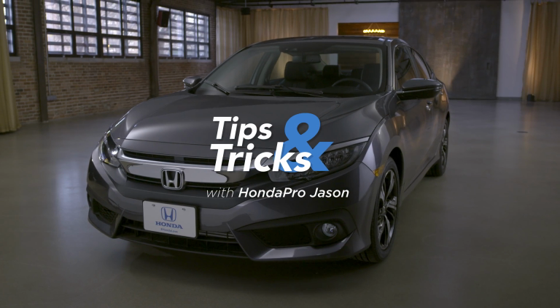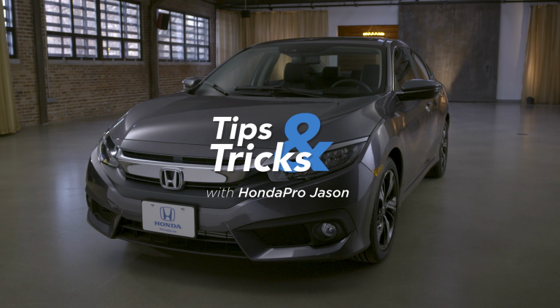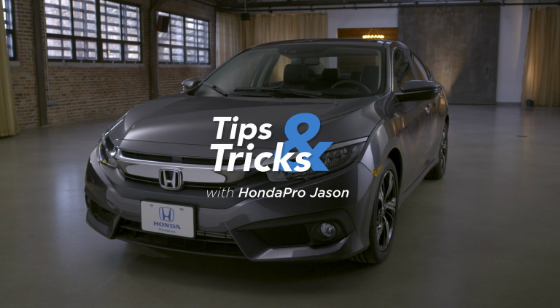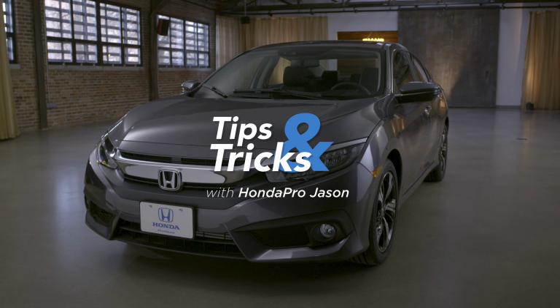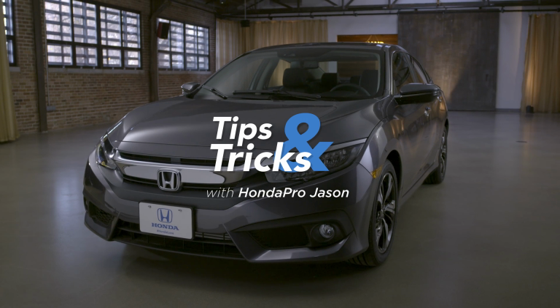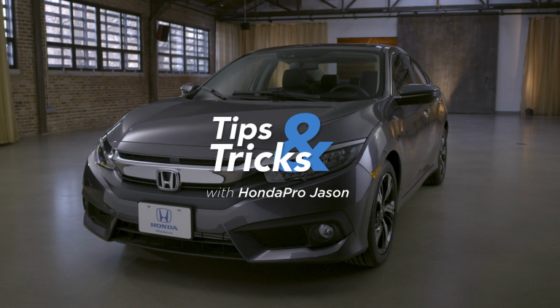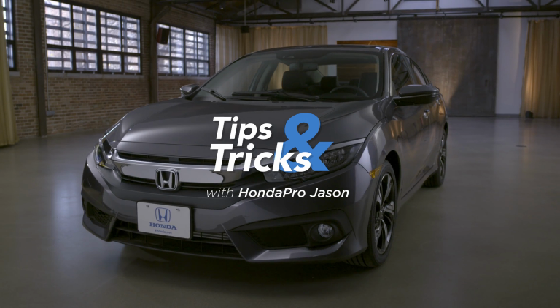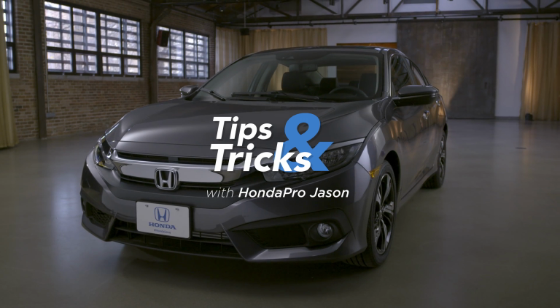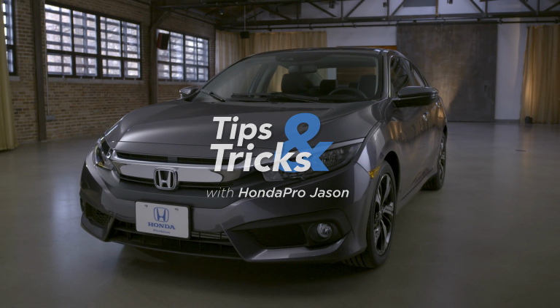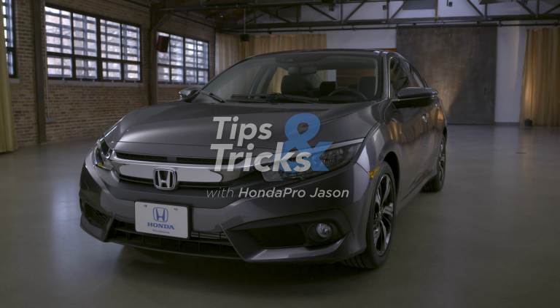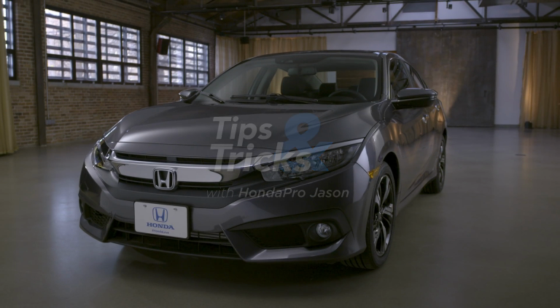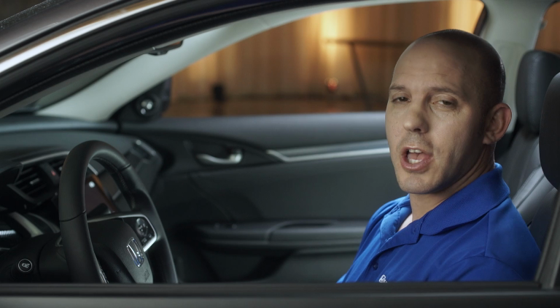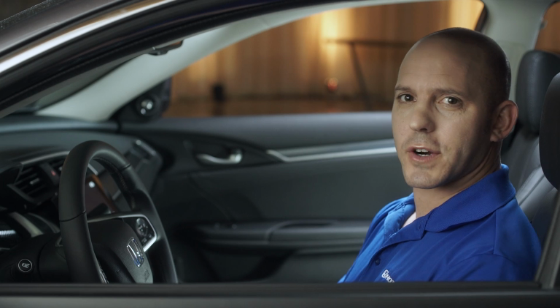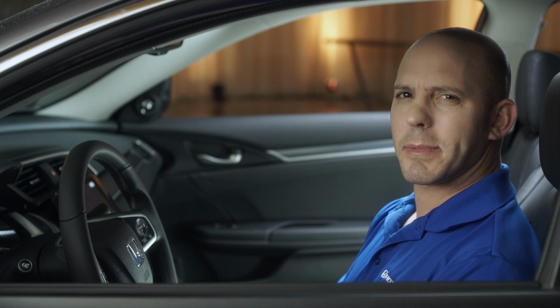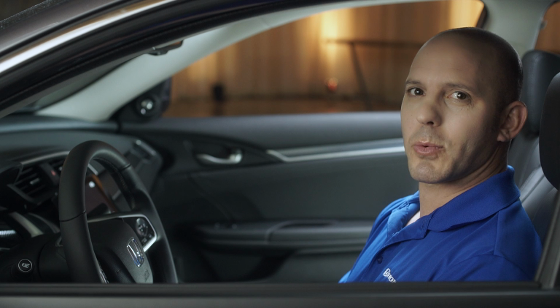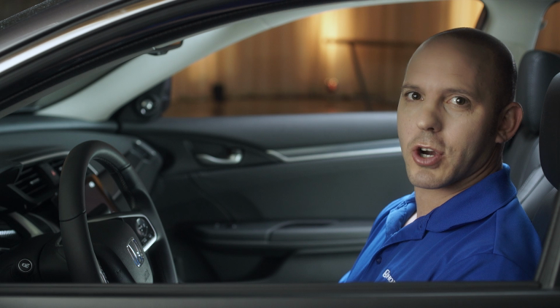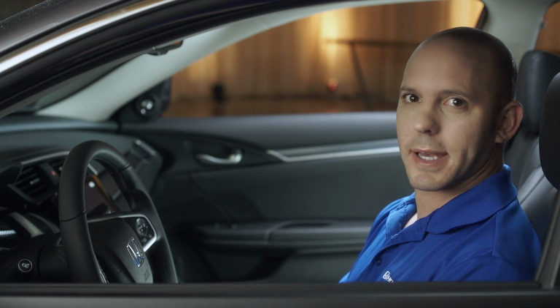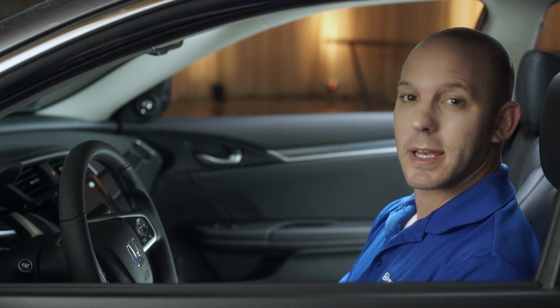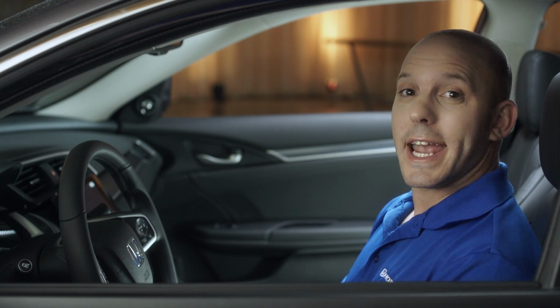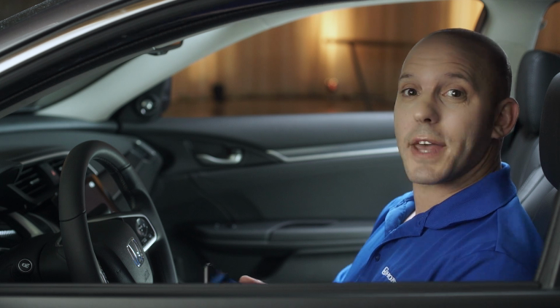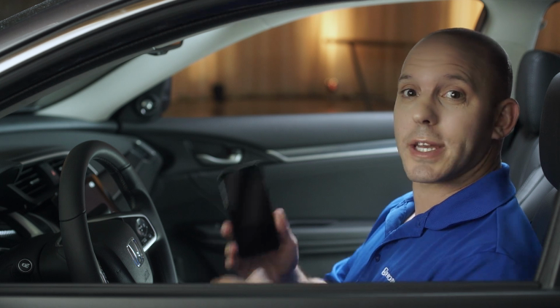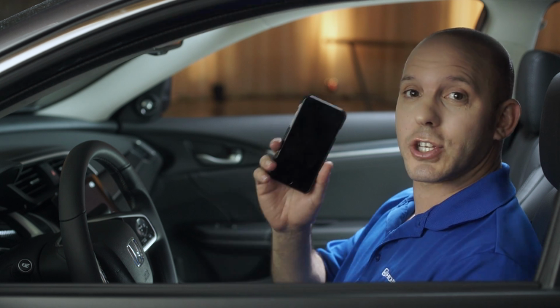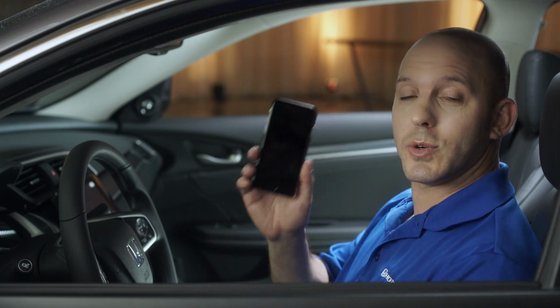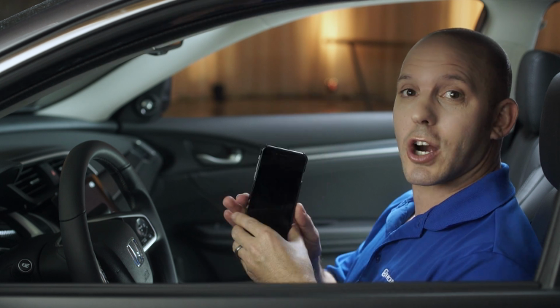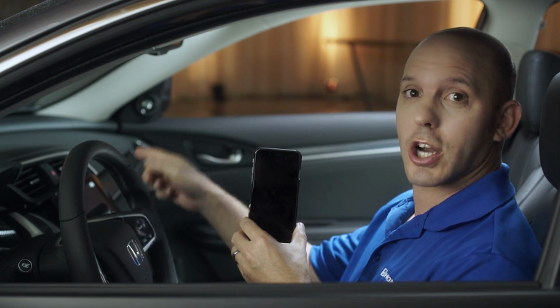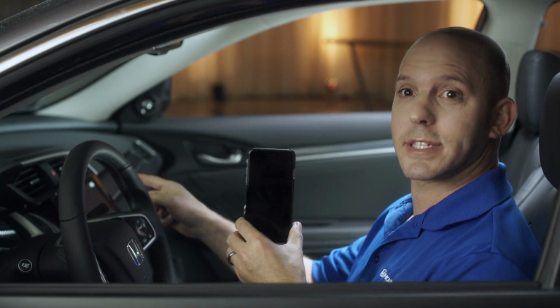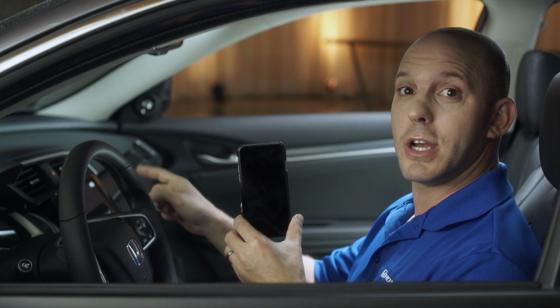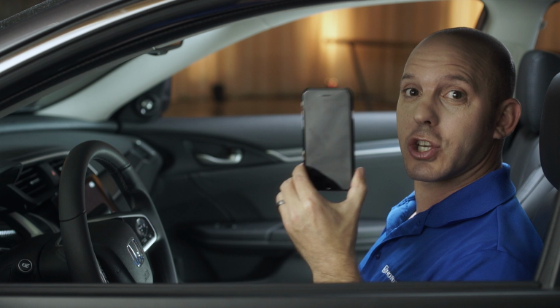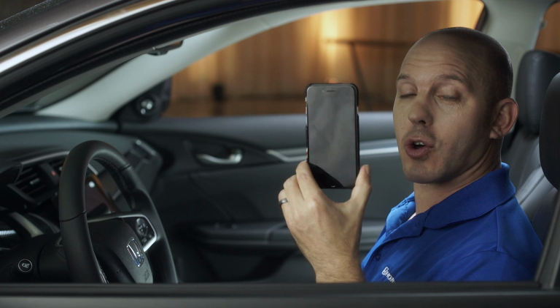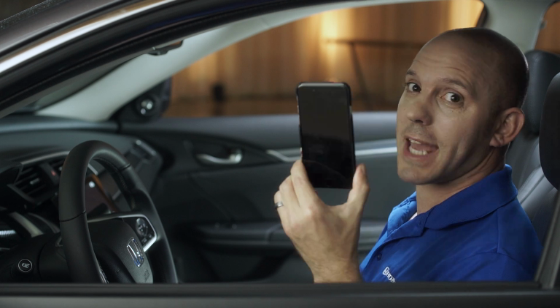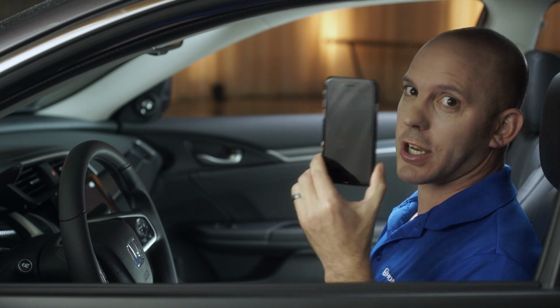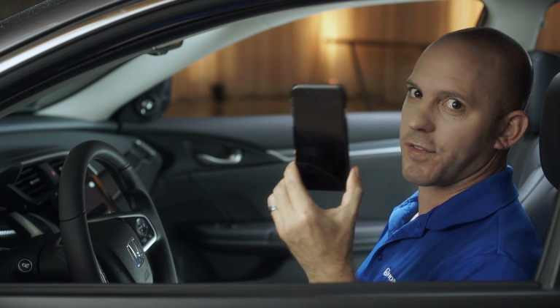A tip and trick about Apple CarPlay and the 2016 Honda Civic. Let me explain what Apple CarPlay is. It's a way that you can actually use the car's audio system to control many apps on your Apple phone.